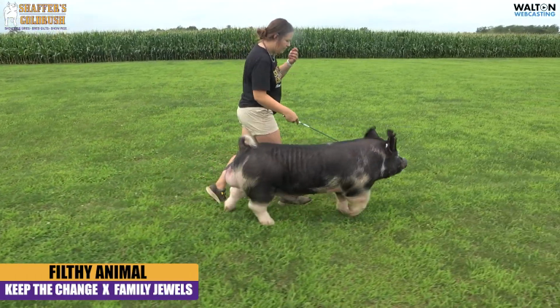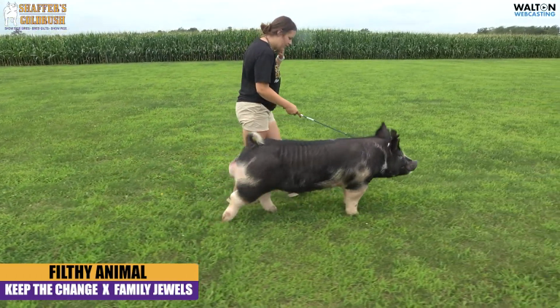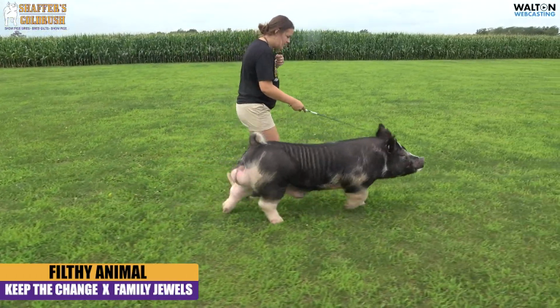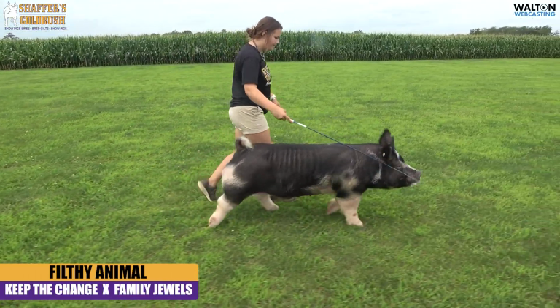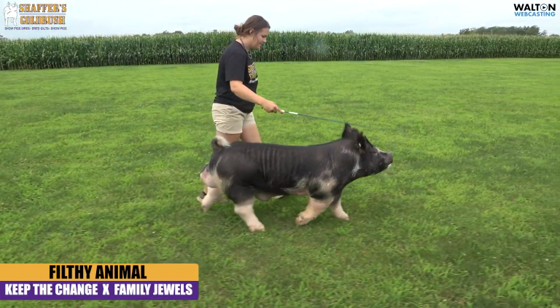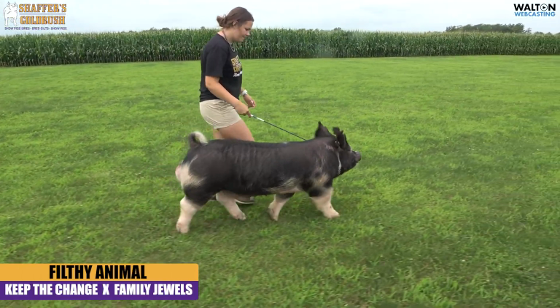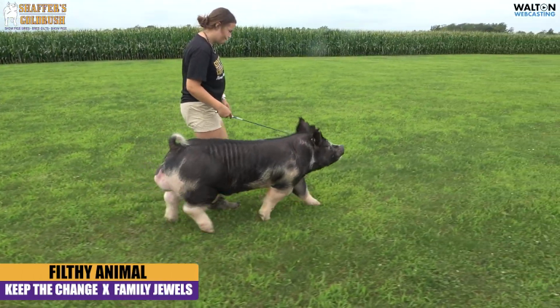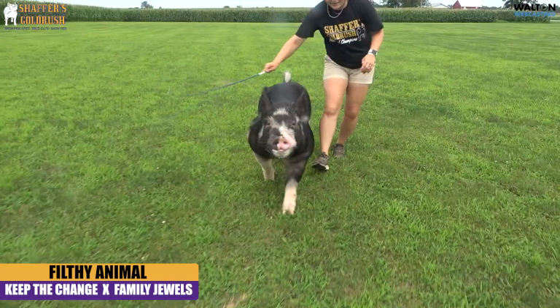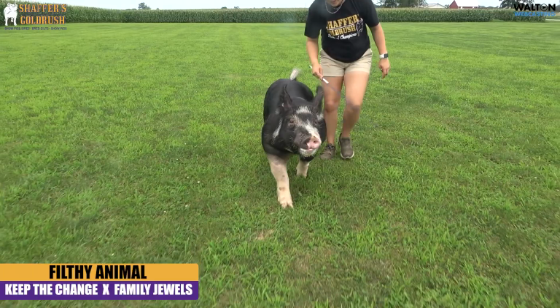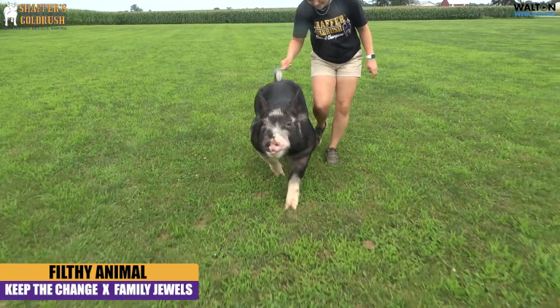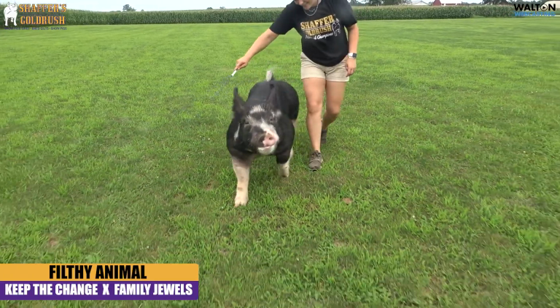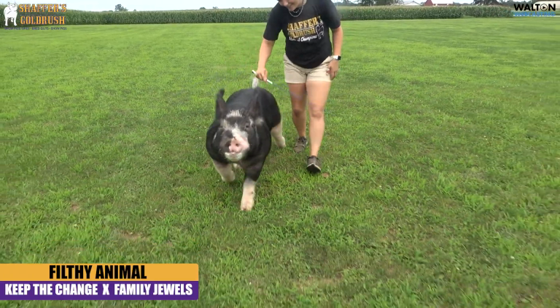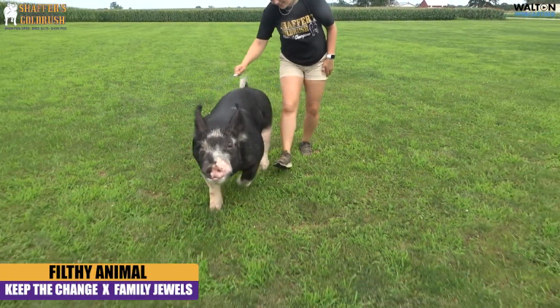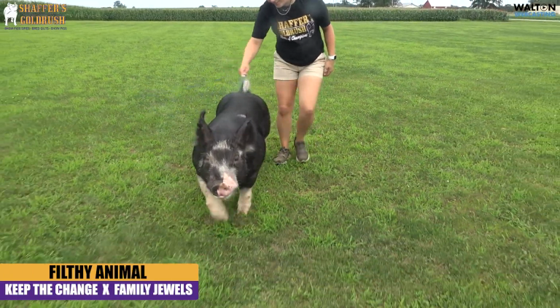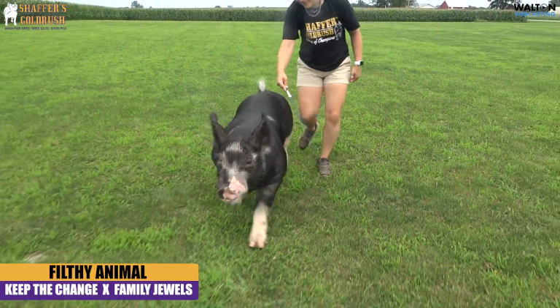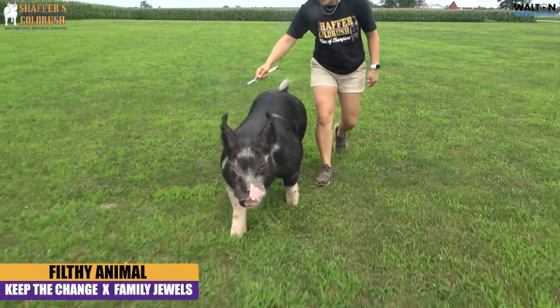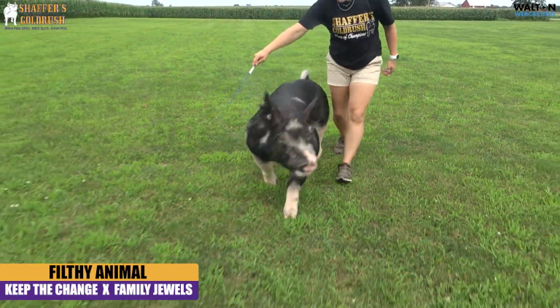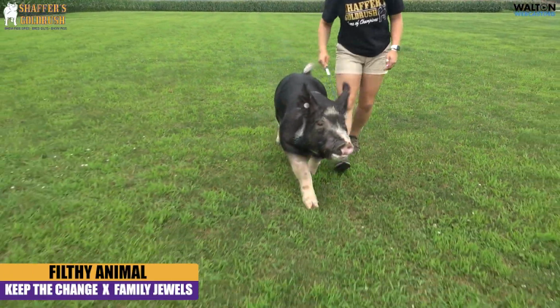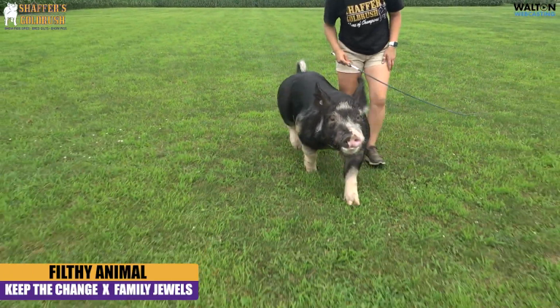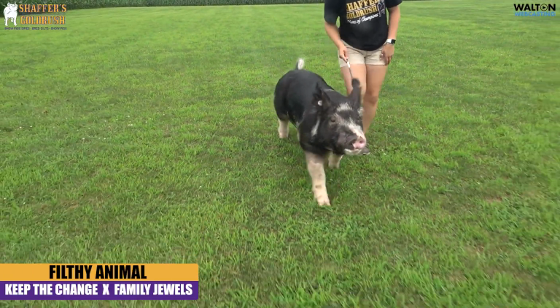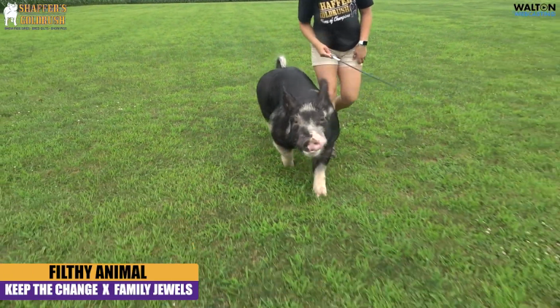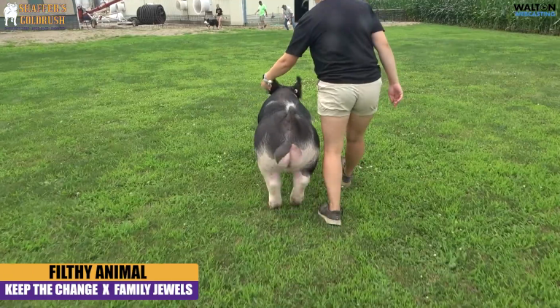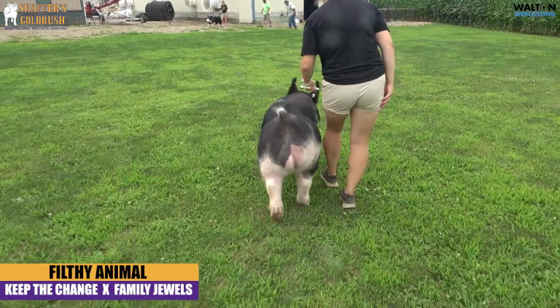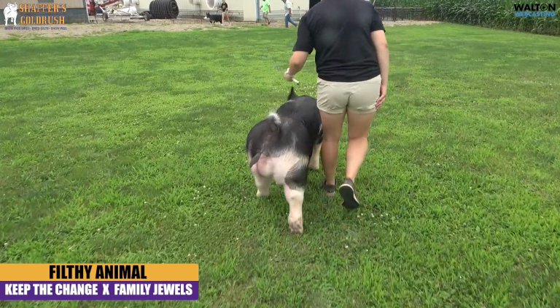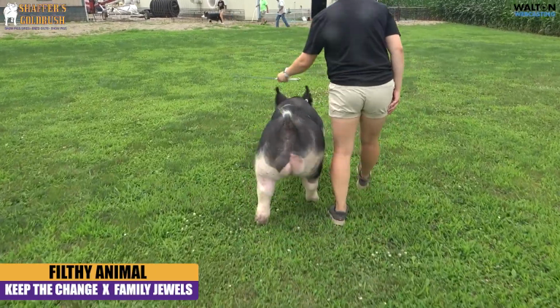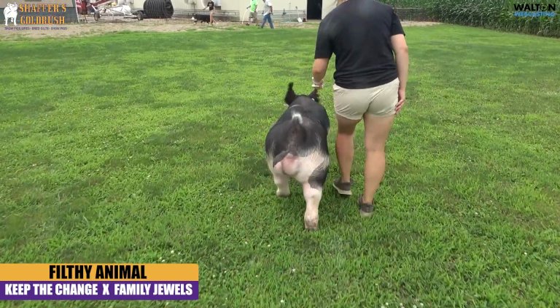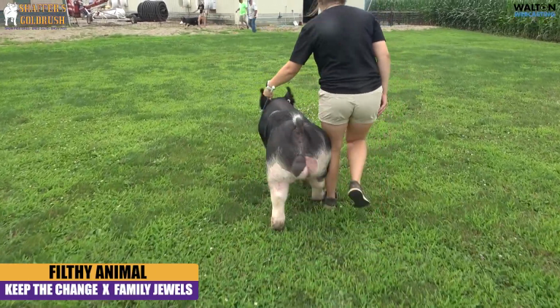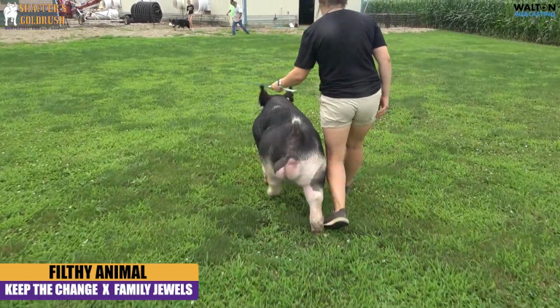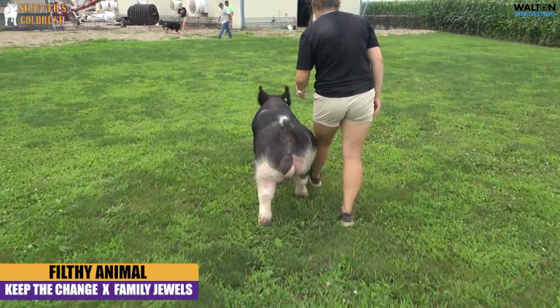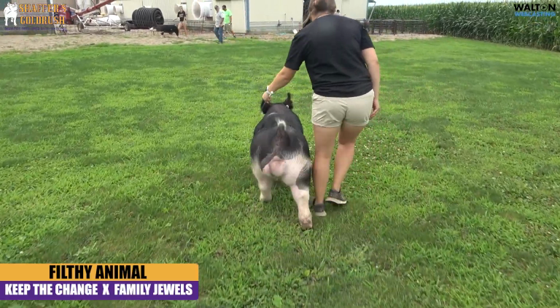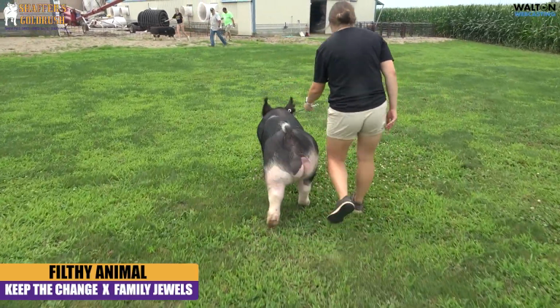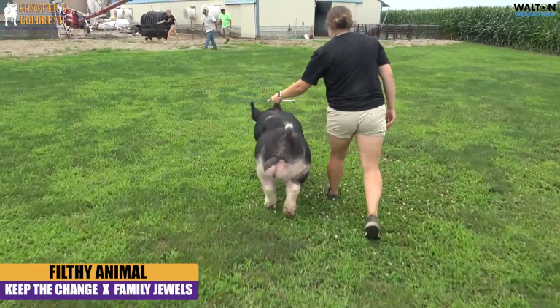Really good in terms of center body dimension. He is different from most Berkshires in terms of just how clean made he is. He's just so crisp in his lines, attractive and extended up through that neck. So stylish.